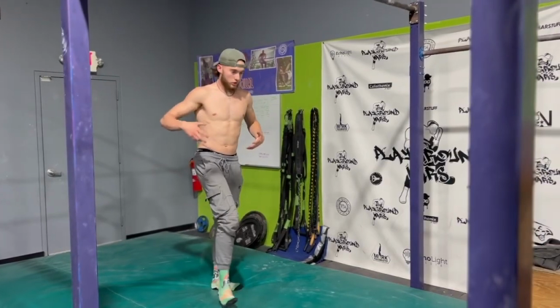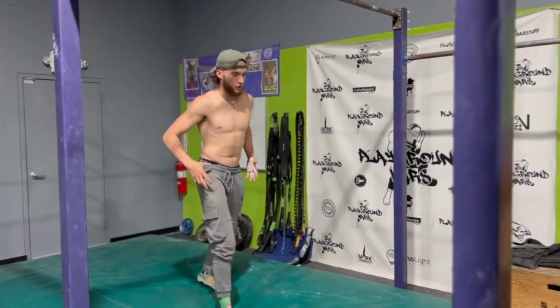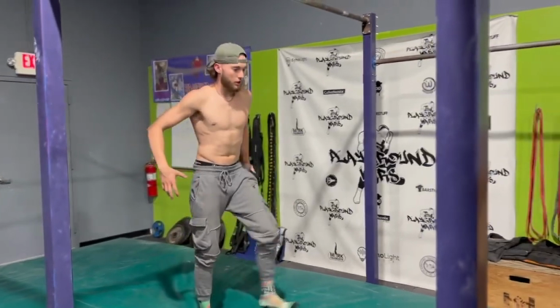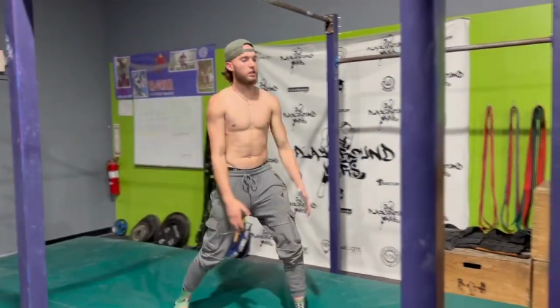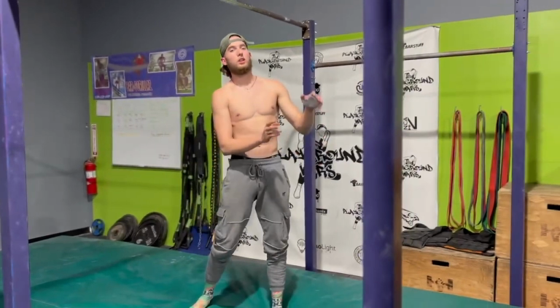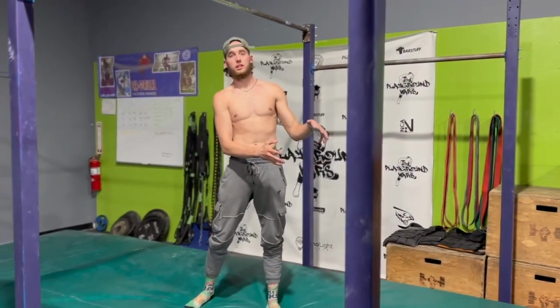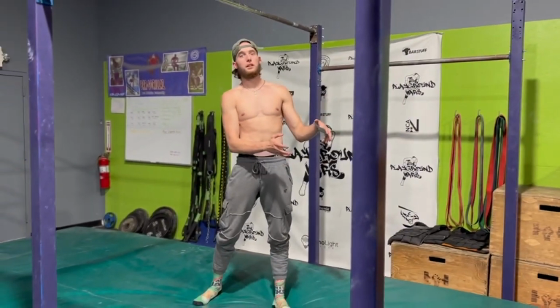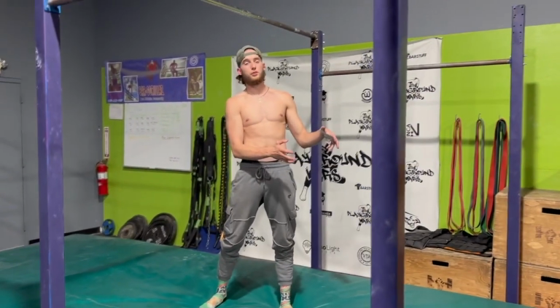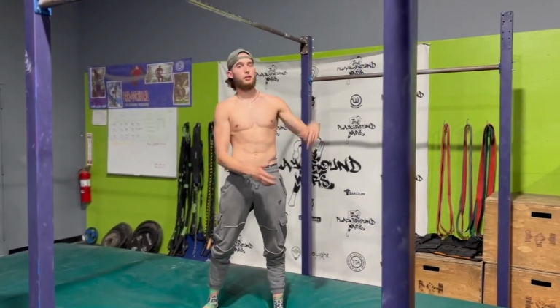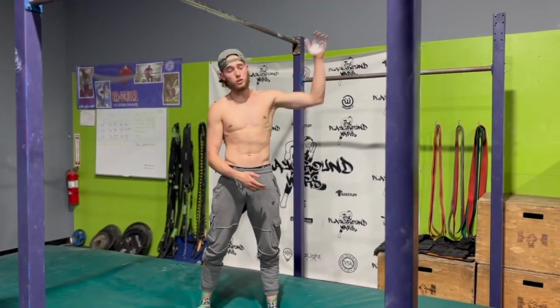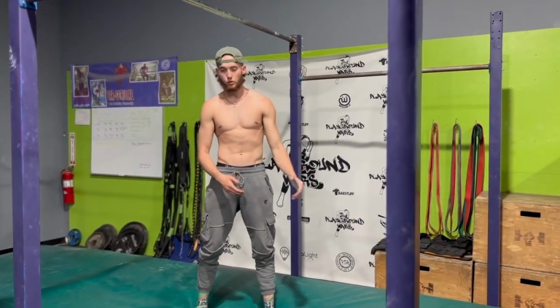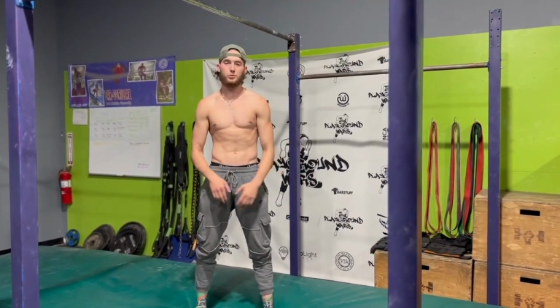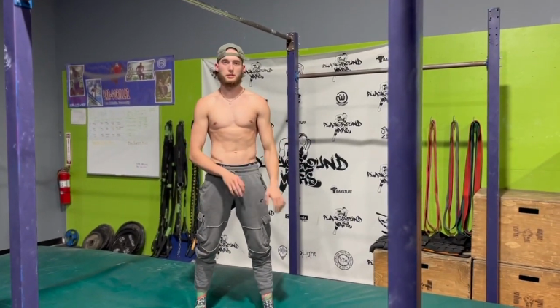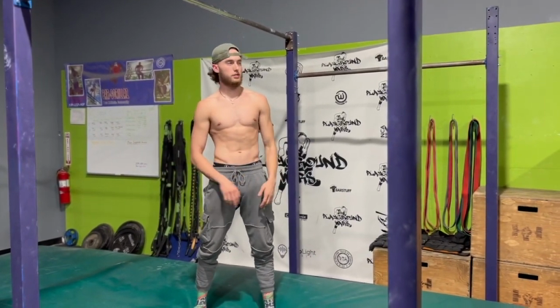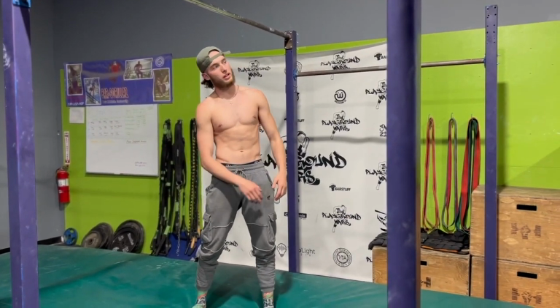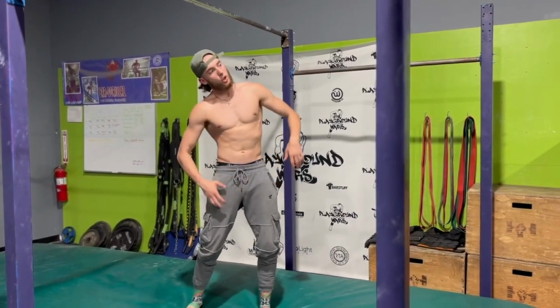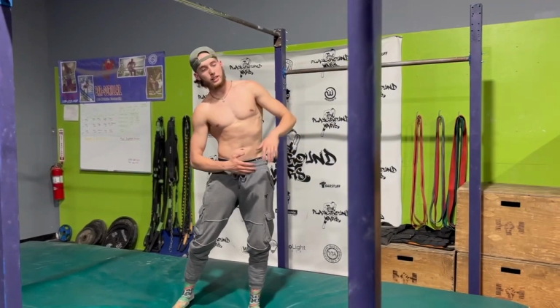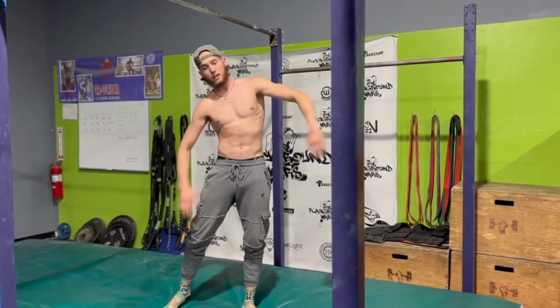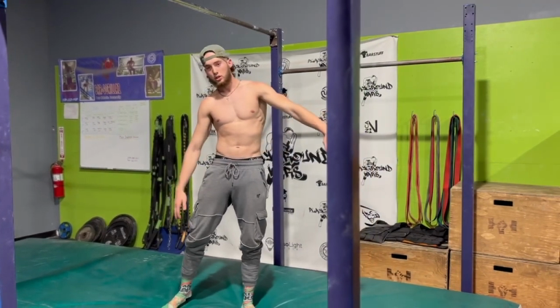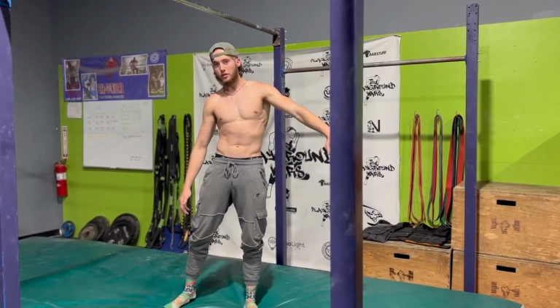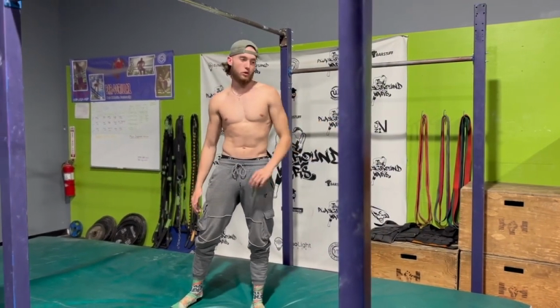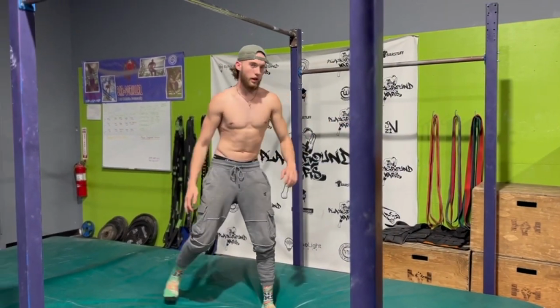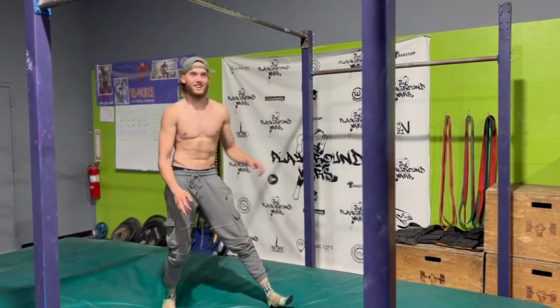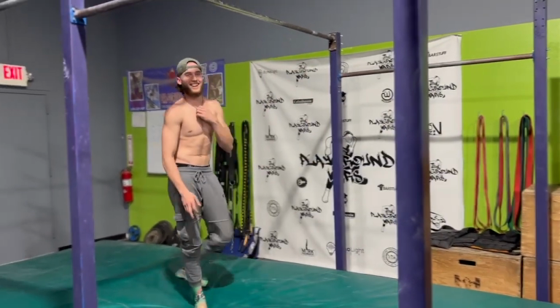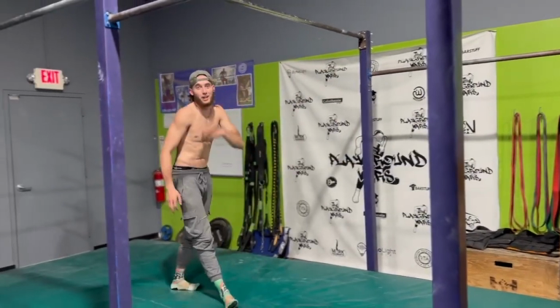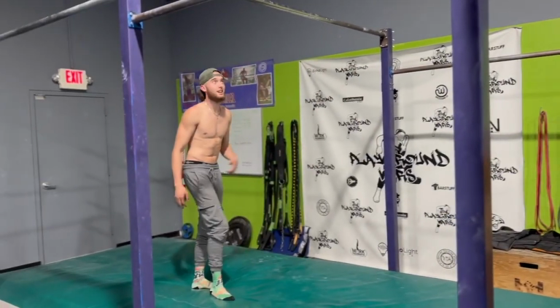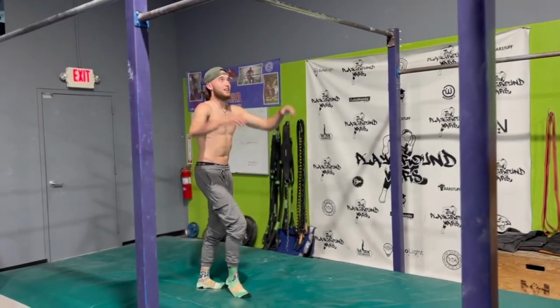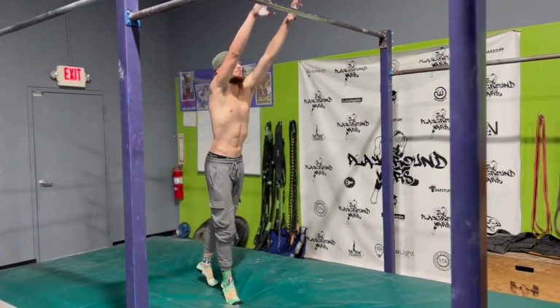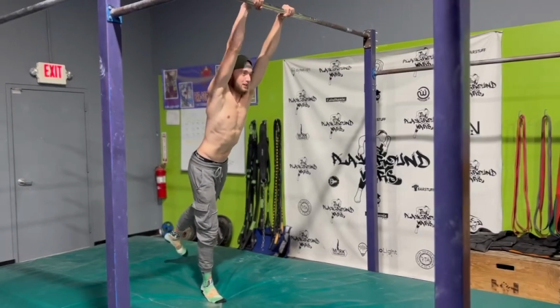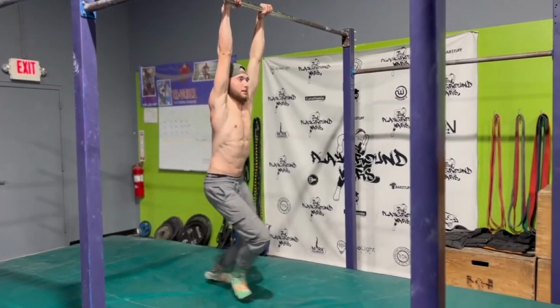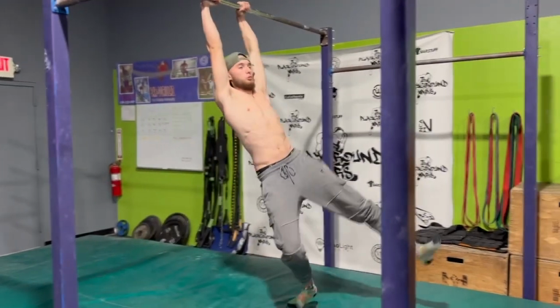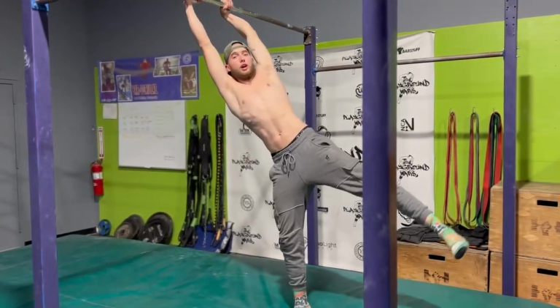So now that you understand — when you get to the peak of the front swing, whether it's a big swing or a small swing, it doesn't matter, it's the same thing. When you get to the peak, straddle your legs. You get to the peak, boom, straddle.